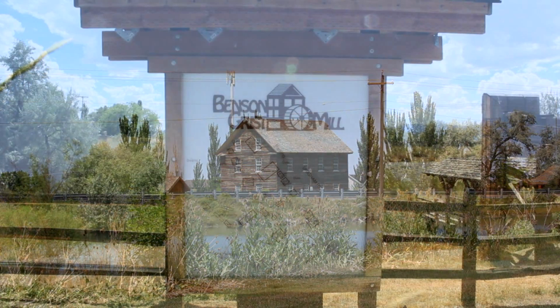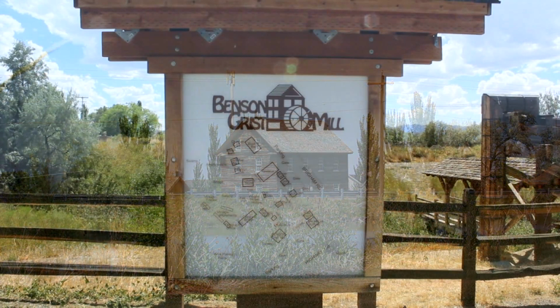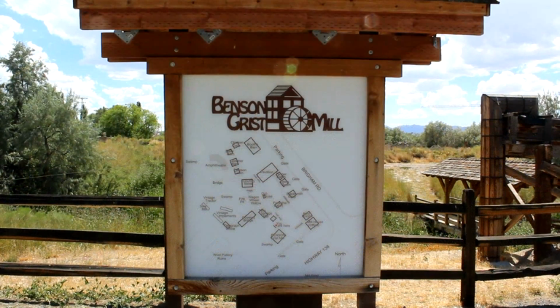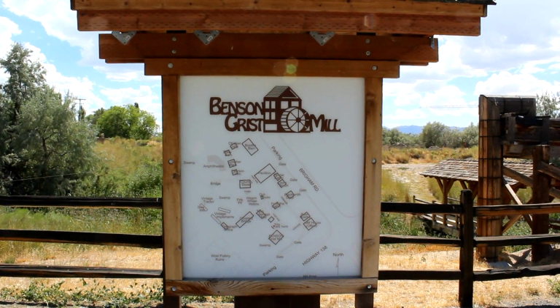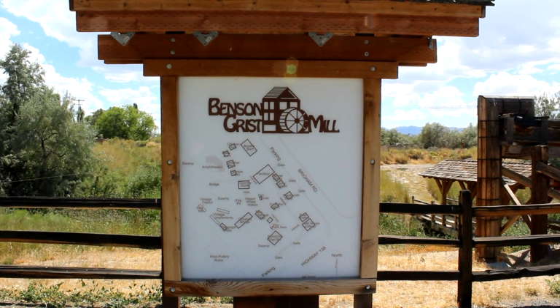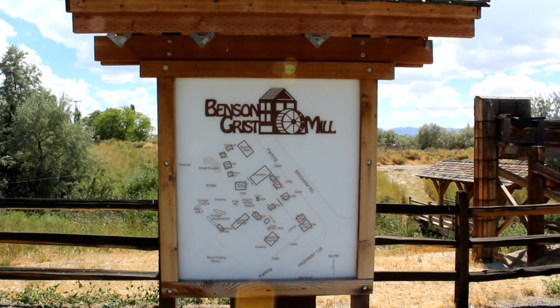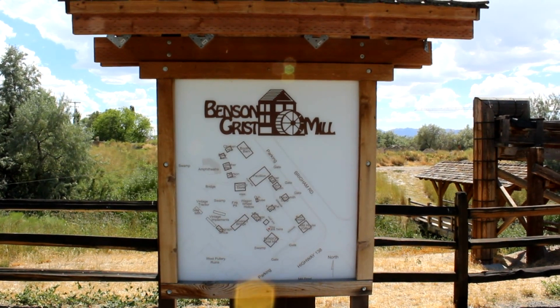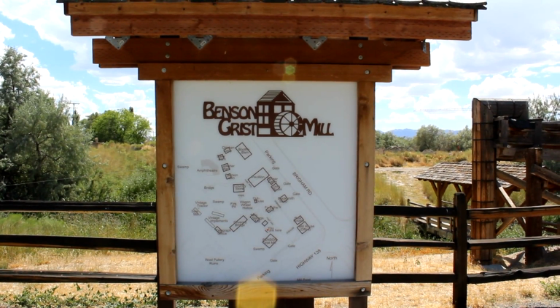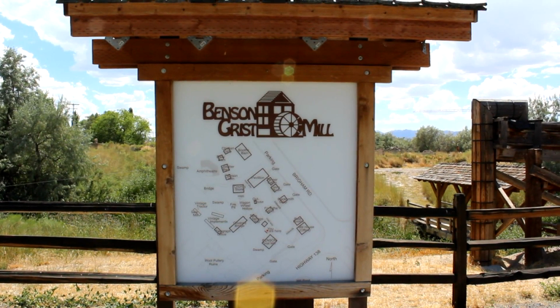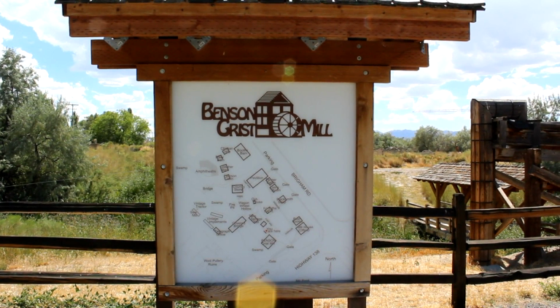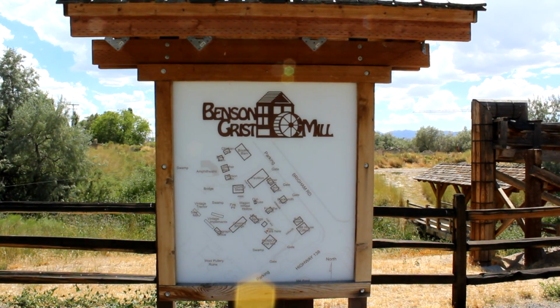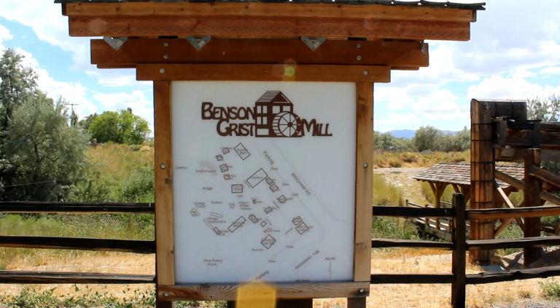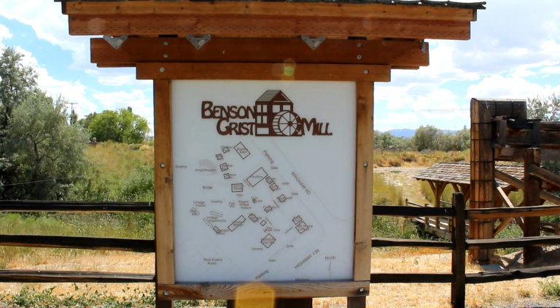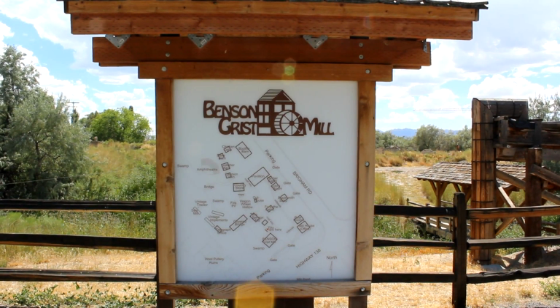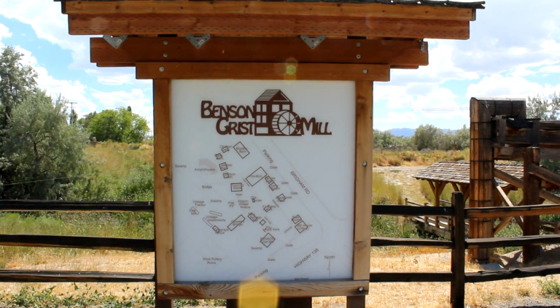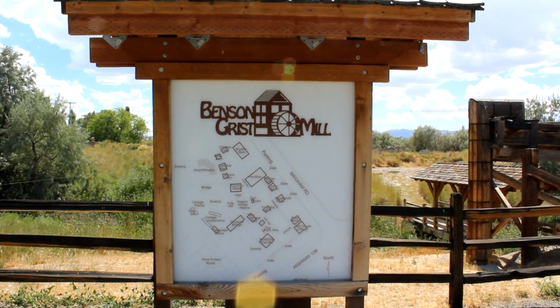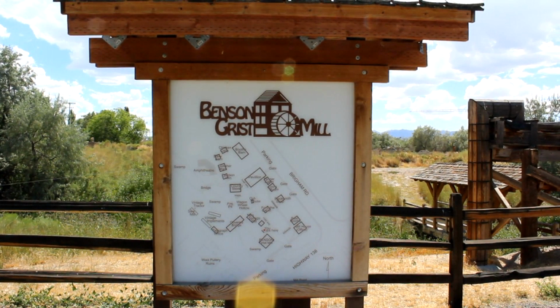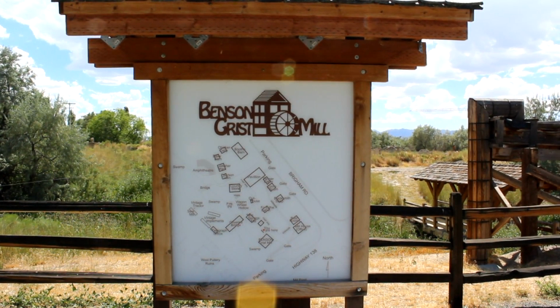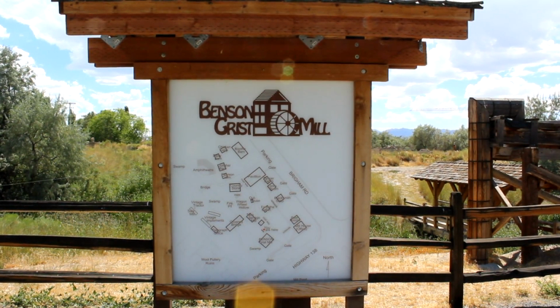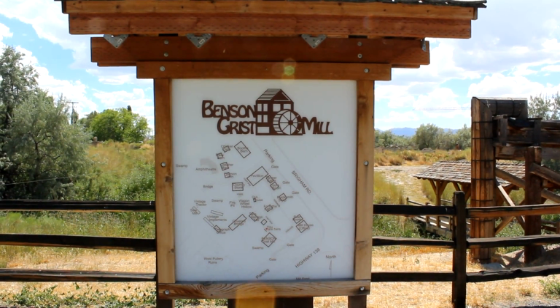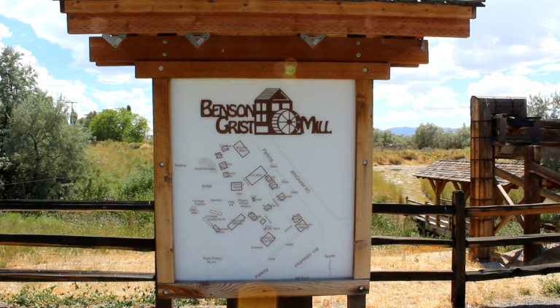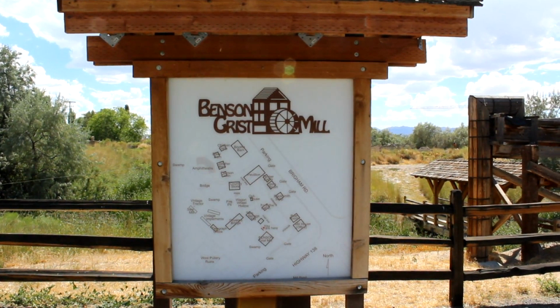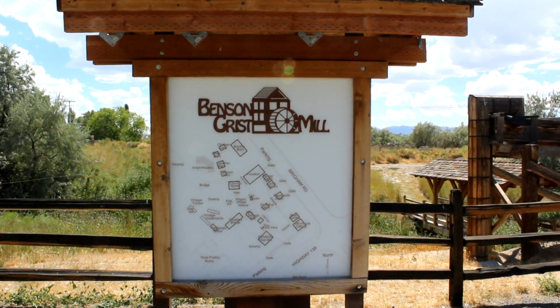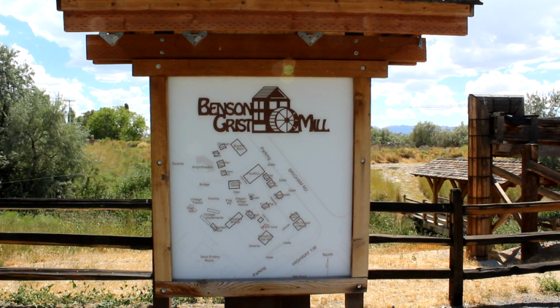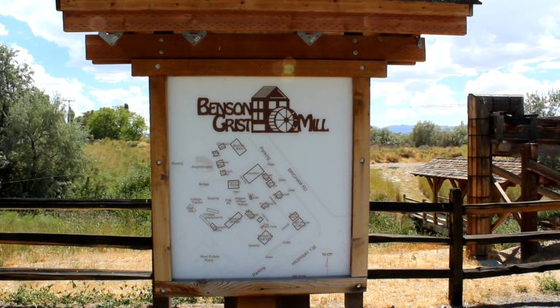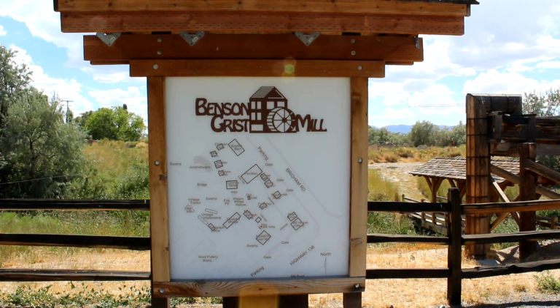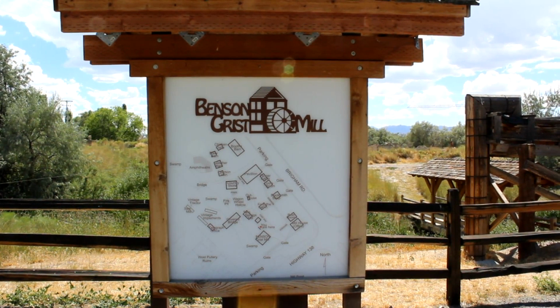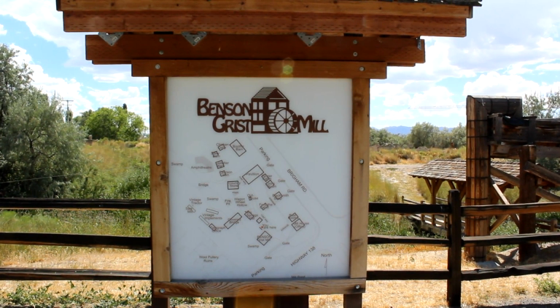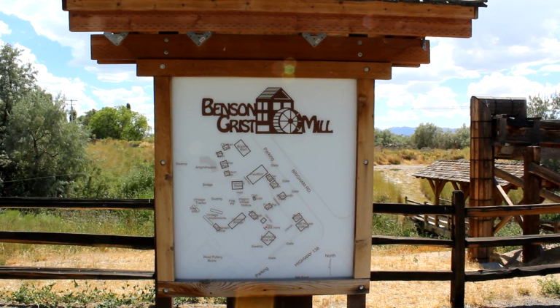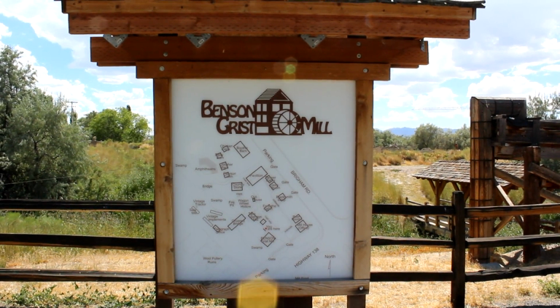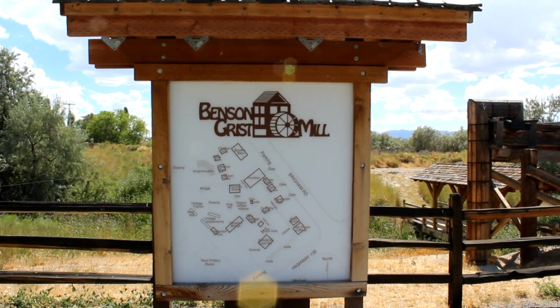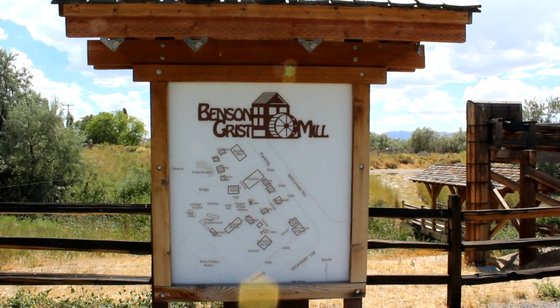The first location today — we're at the Benson Grist Mill. We're going to do some exploring of this cool historical place. I'm going to show you the mill and we'll just see what kind of cool sites we can see.